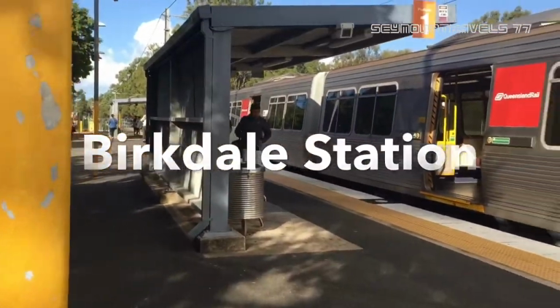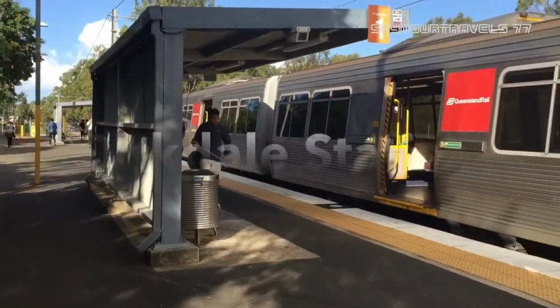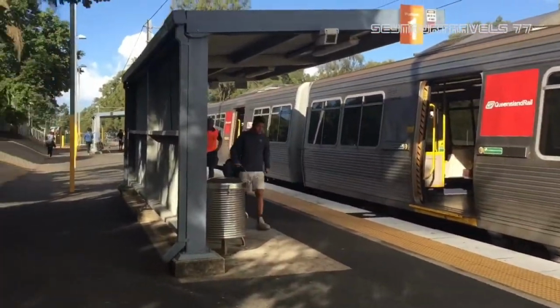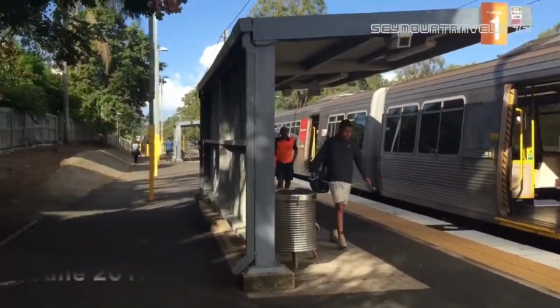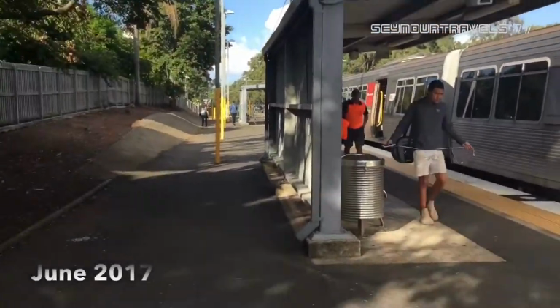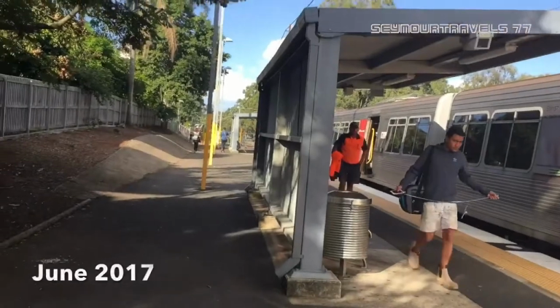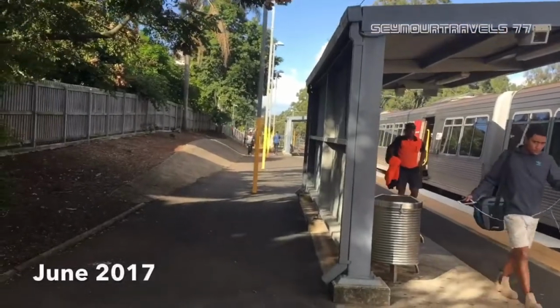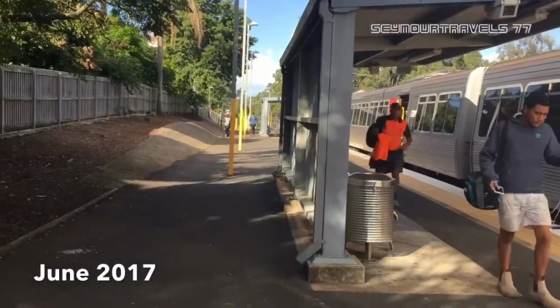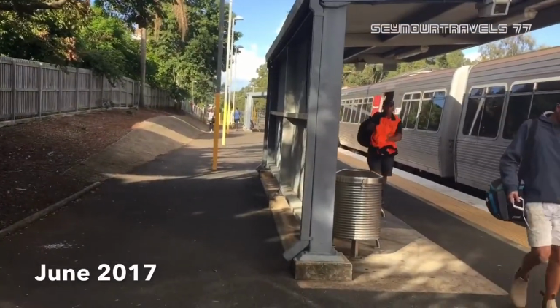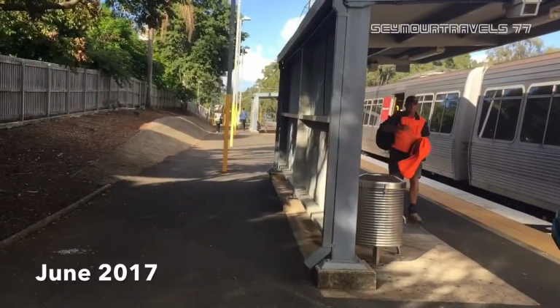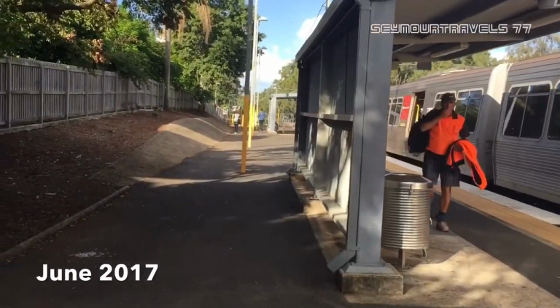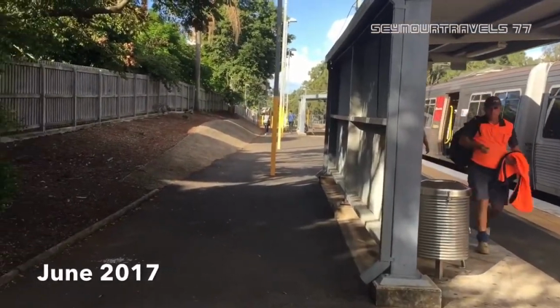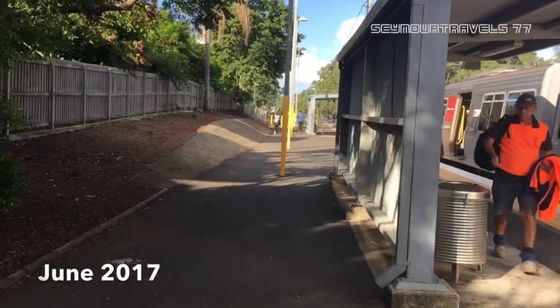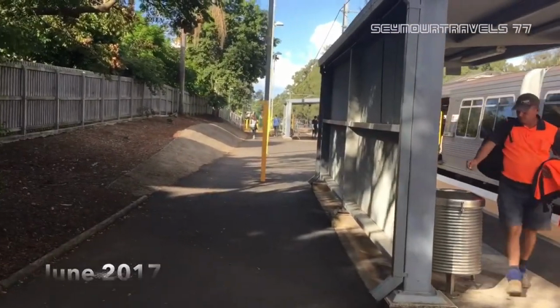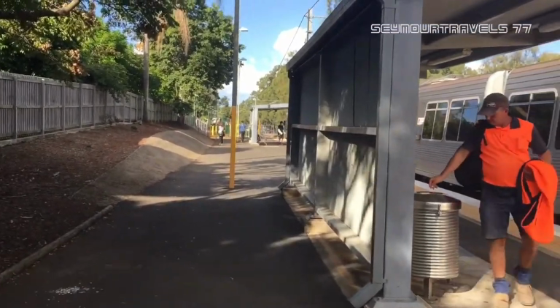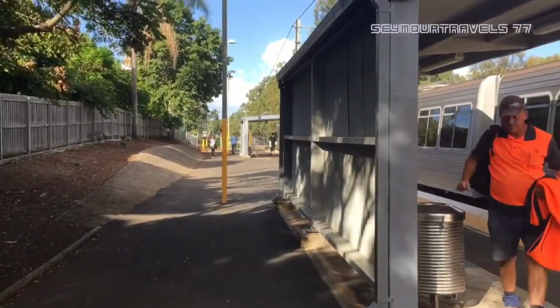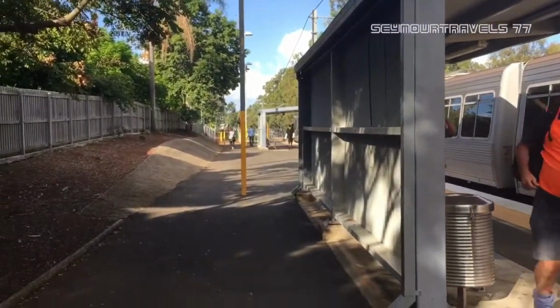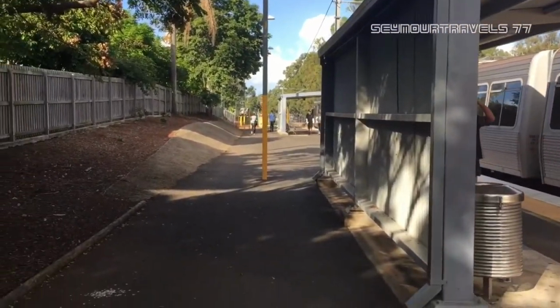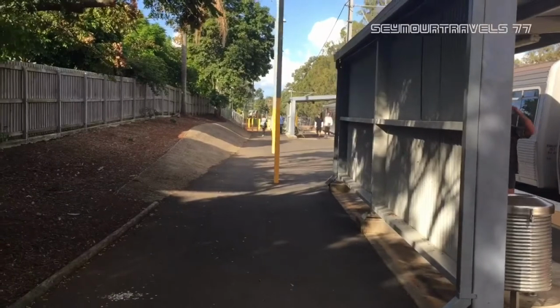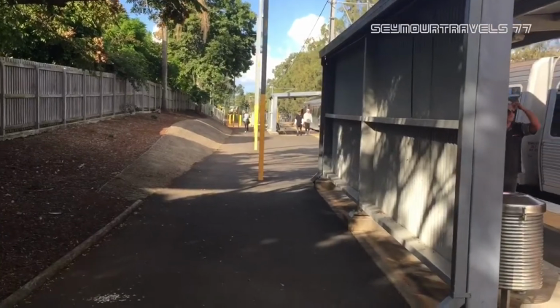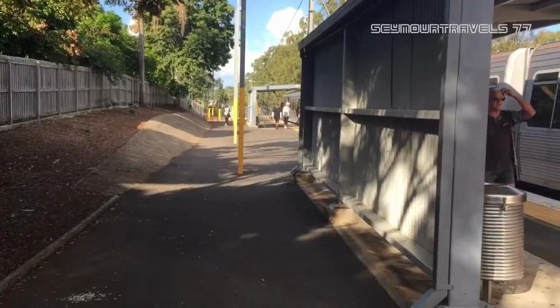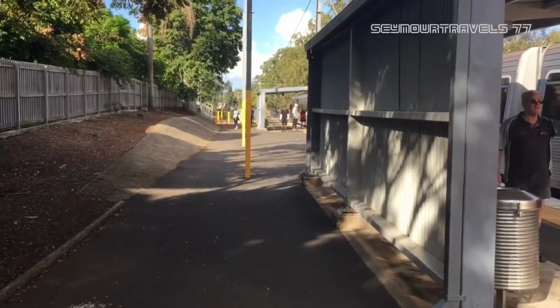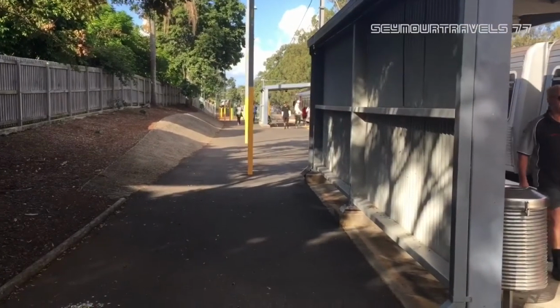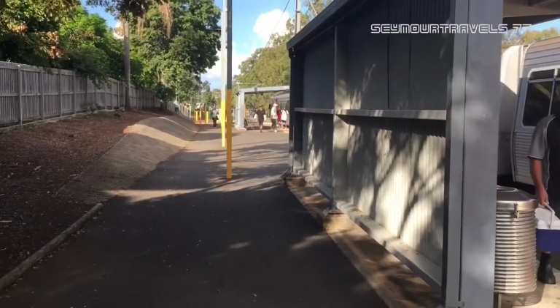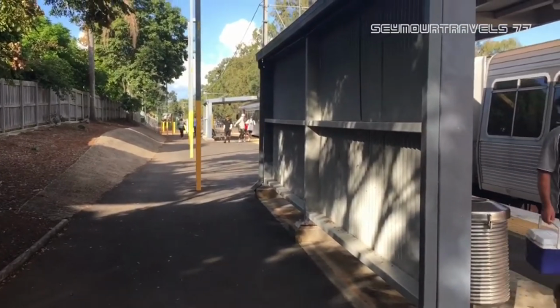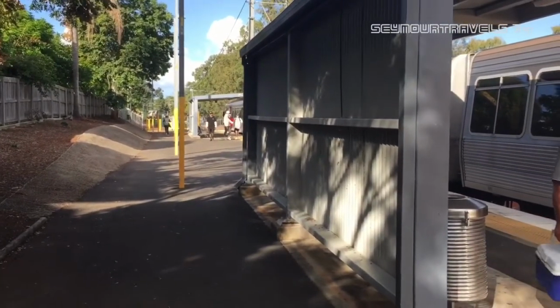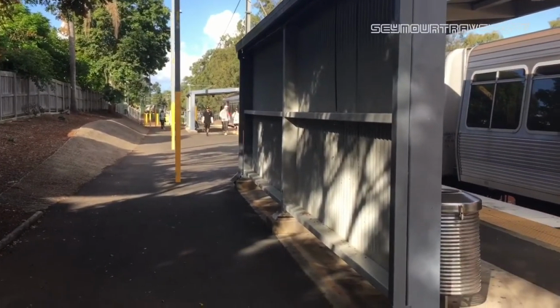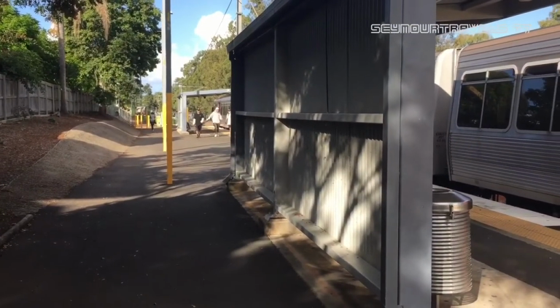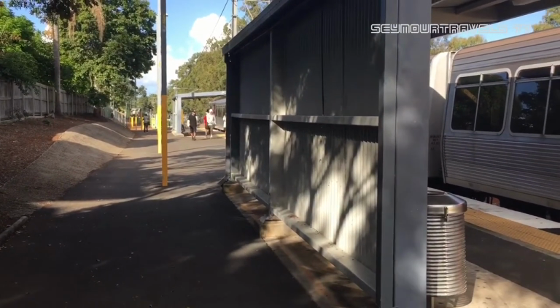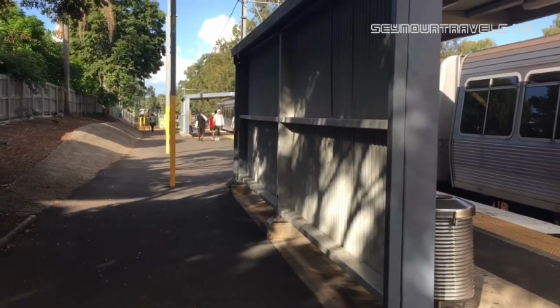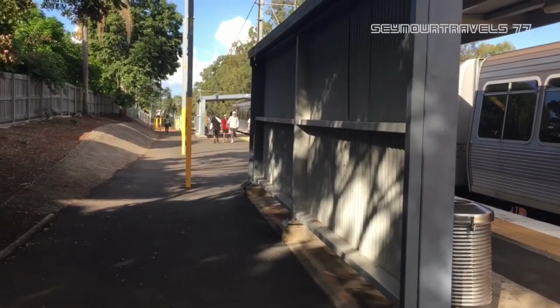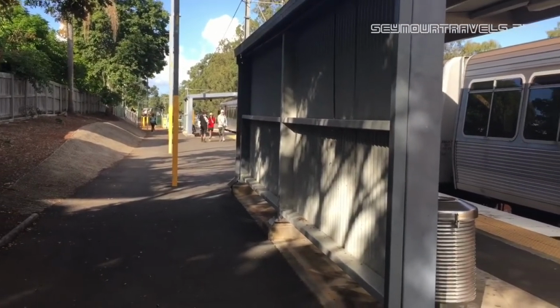What's going on guys, Seymour Travel 77 here. Today I'm at Burkdale station on the Cleveland line. Here we have EMU 57 and EMU 66, now departing for a Cleveland service.